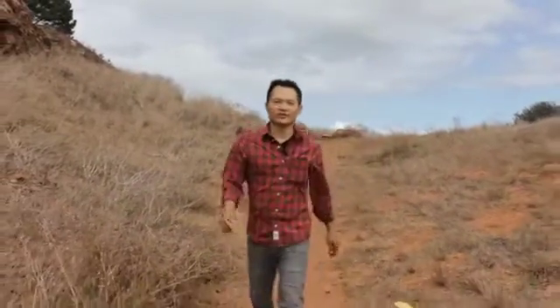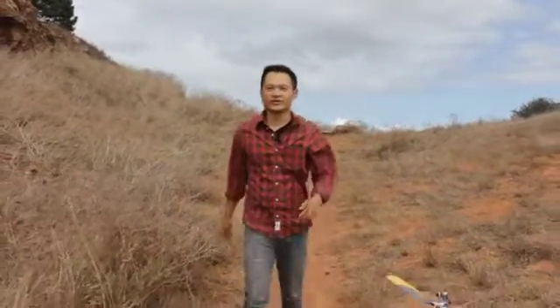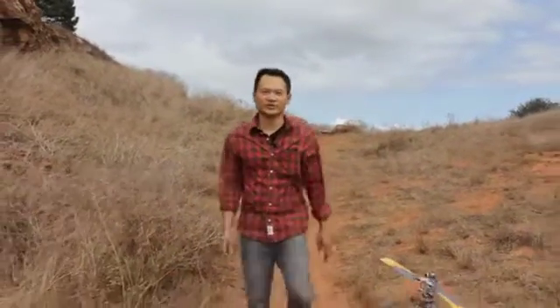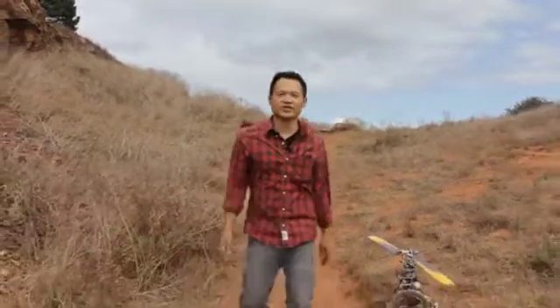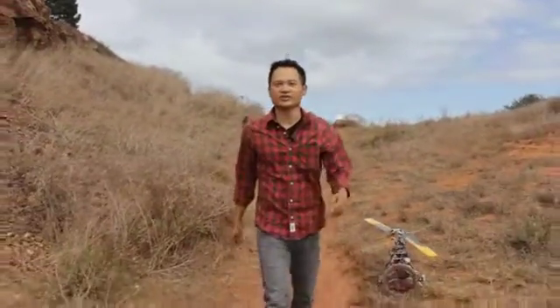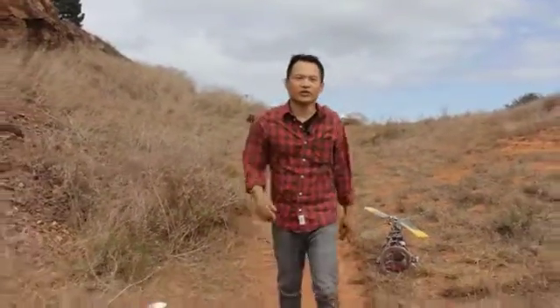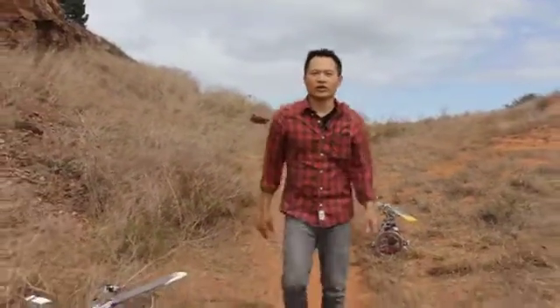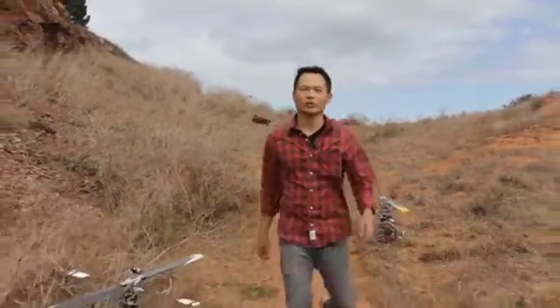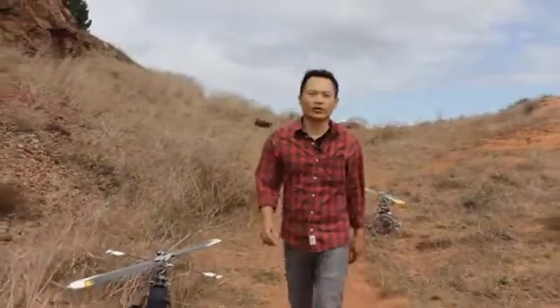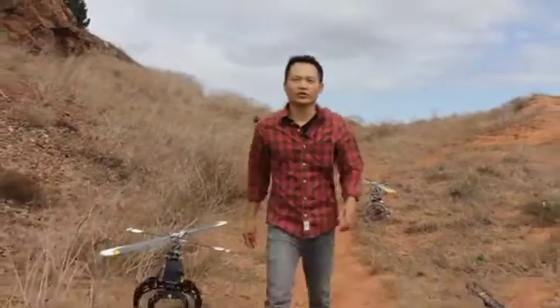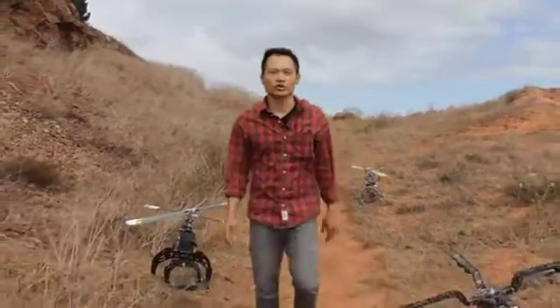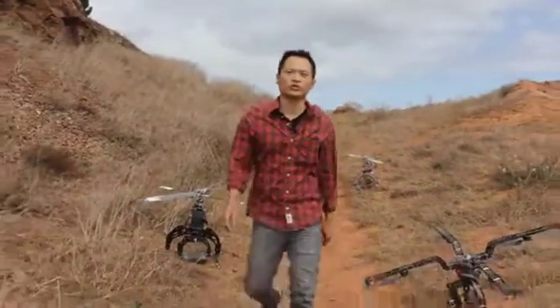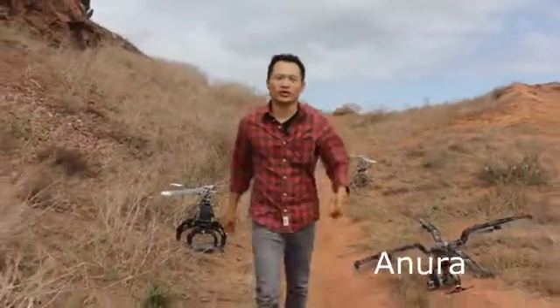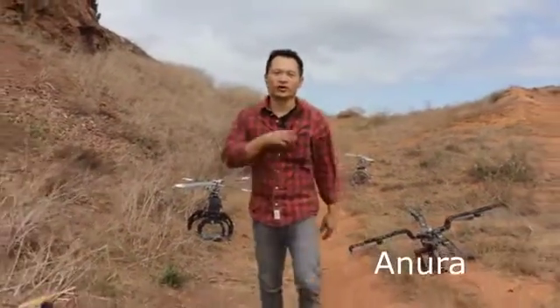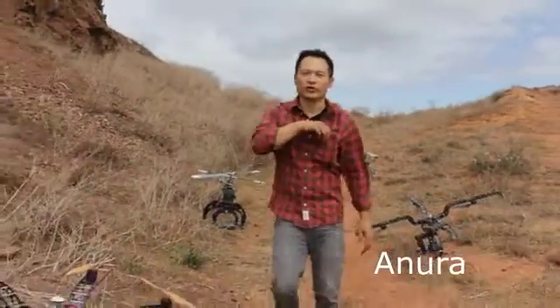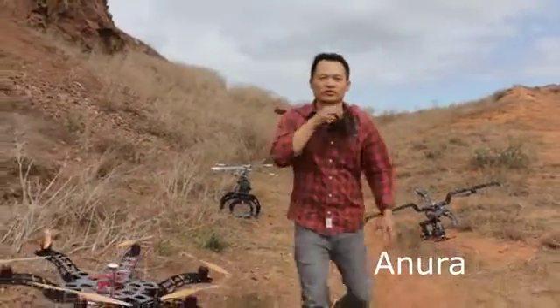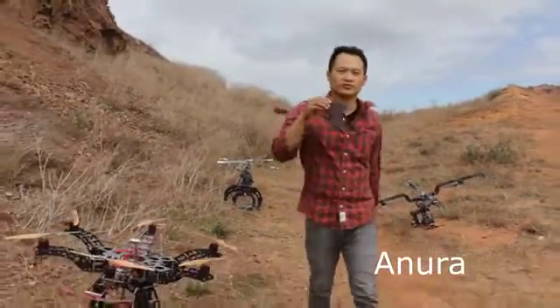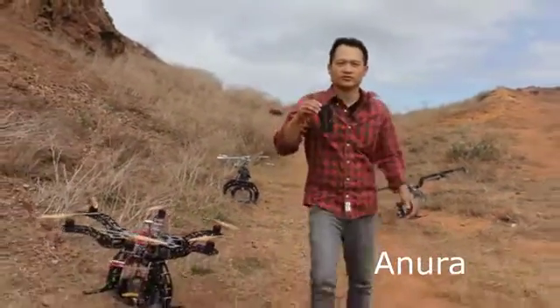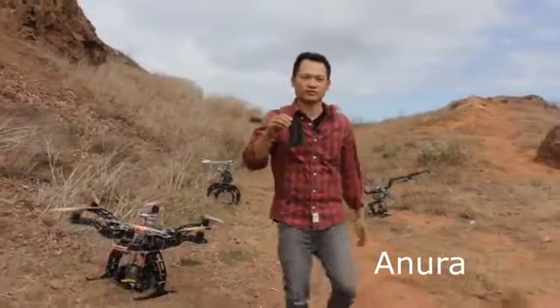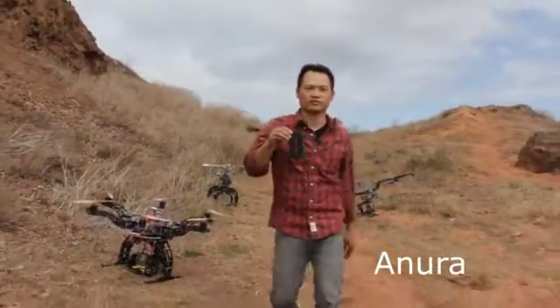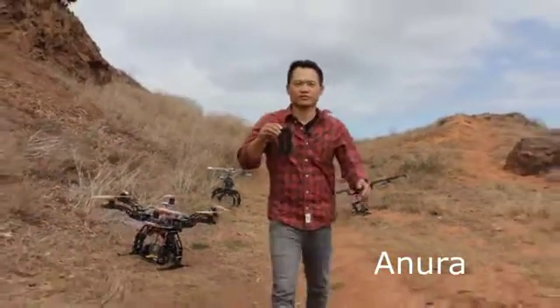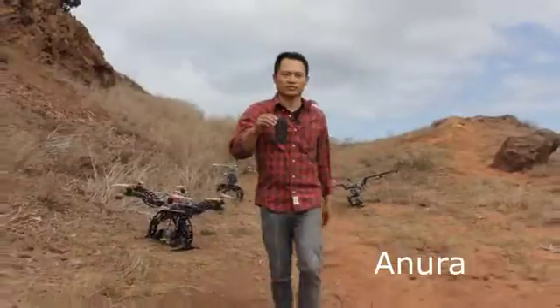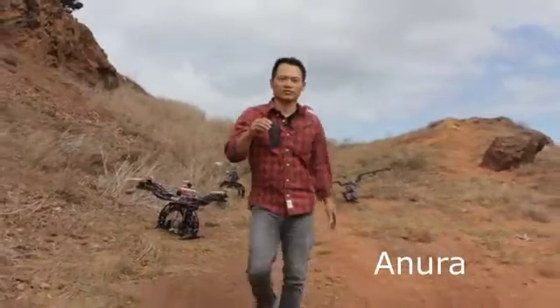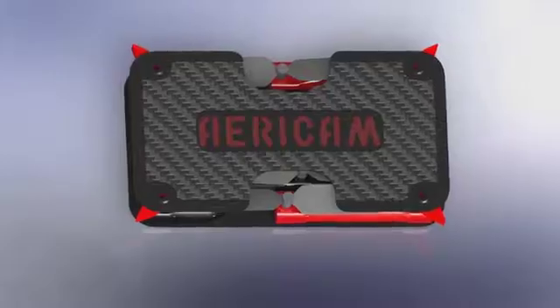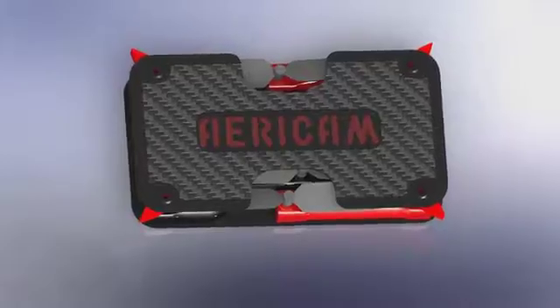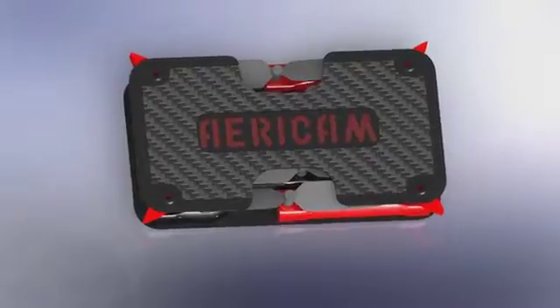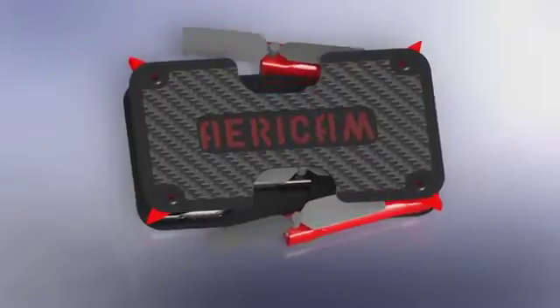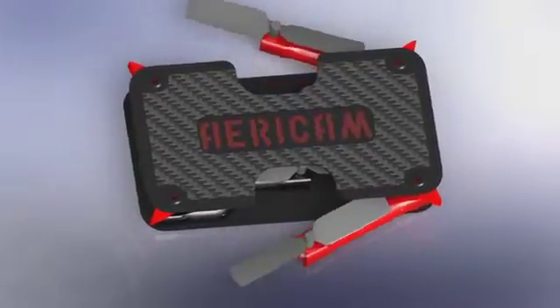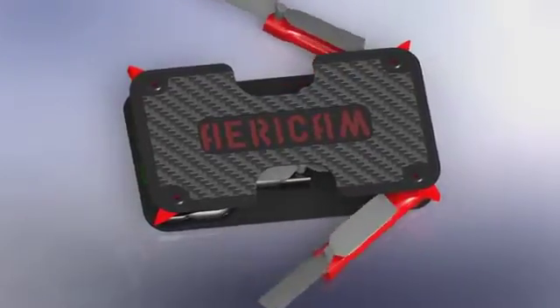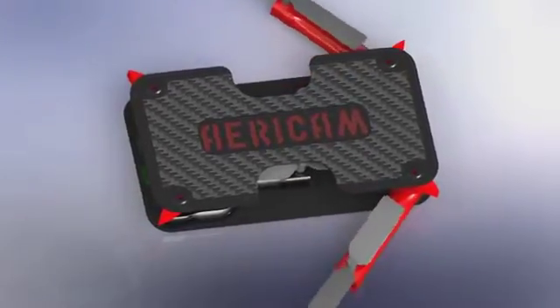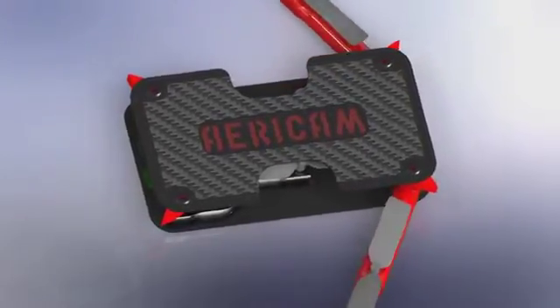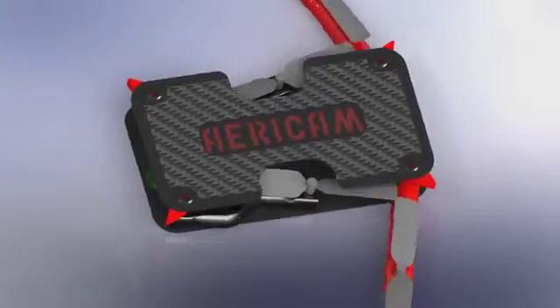Hey everyone, this is Jason. Today, I'm really proud to introduce you to the Onura. Onura is a complete redesign of what a mini quadcopter can be.